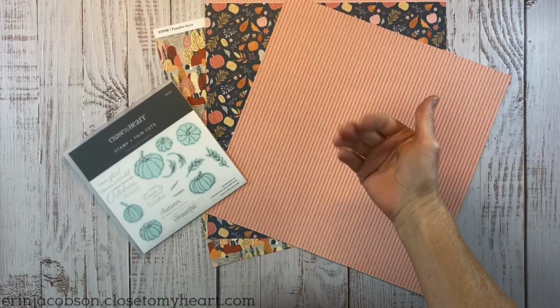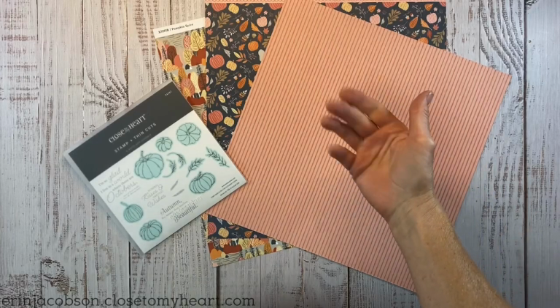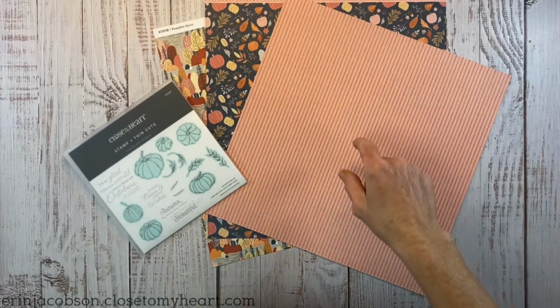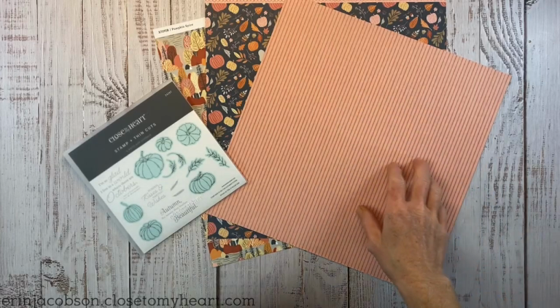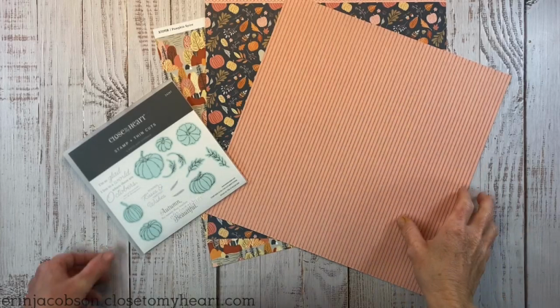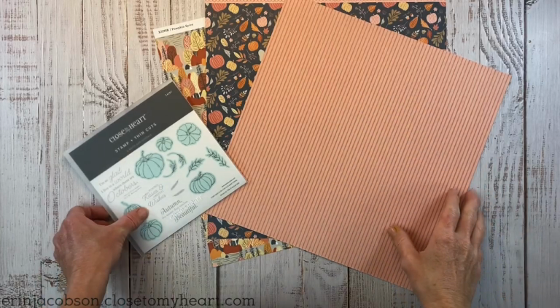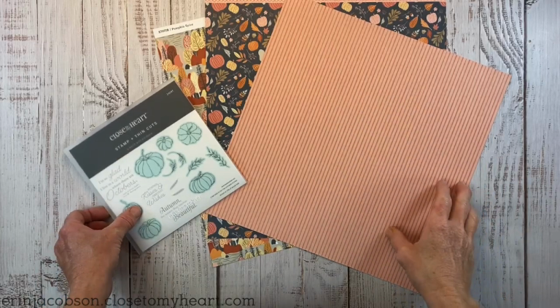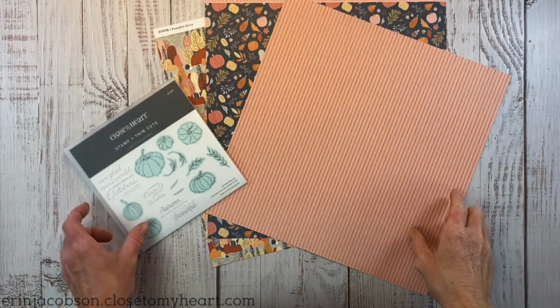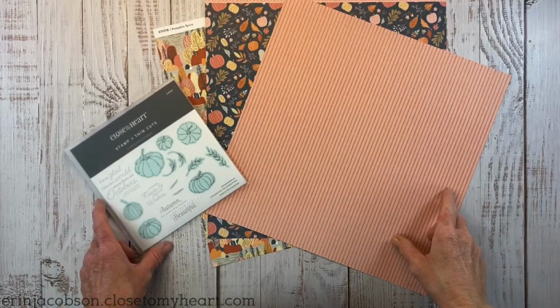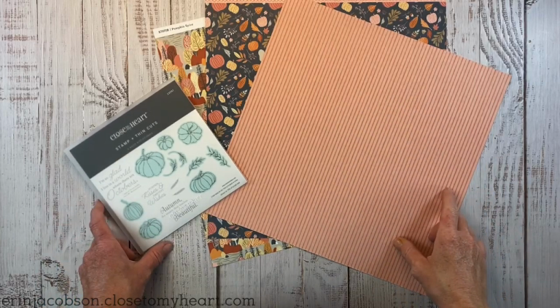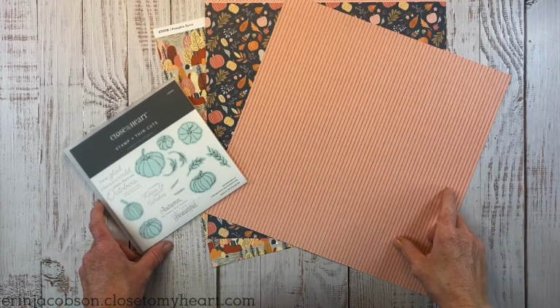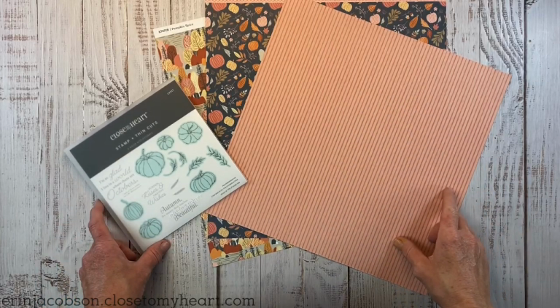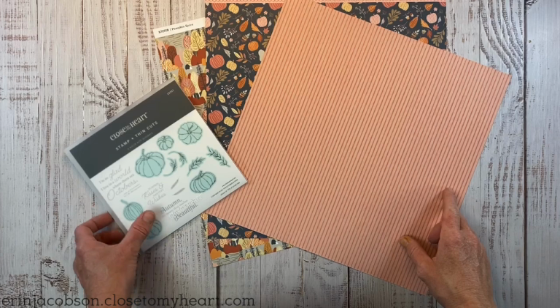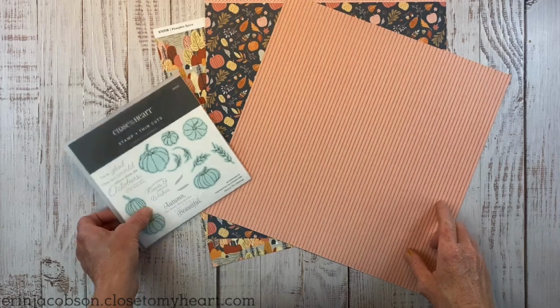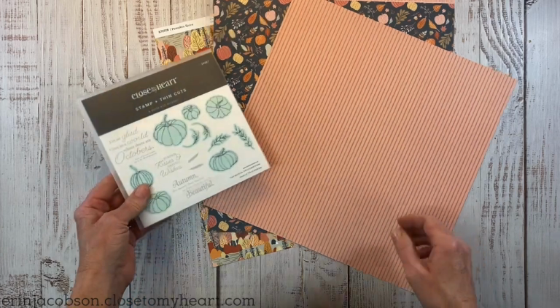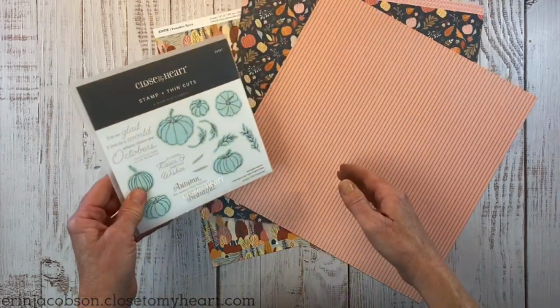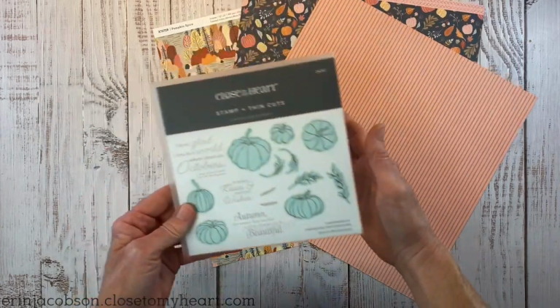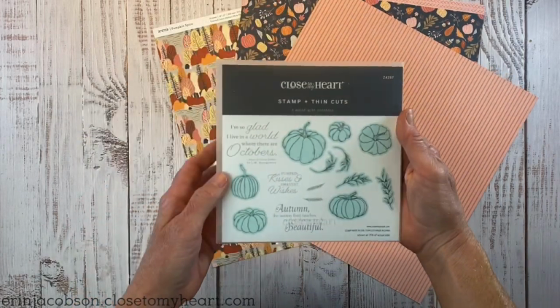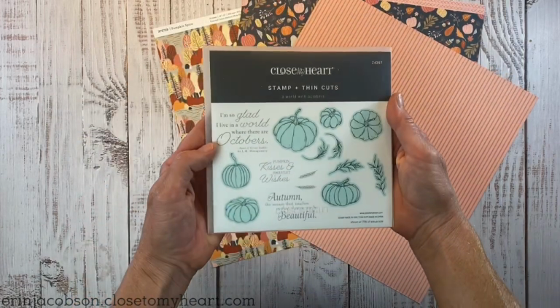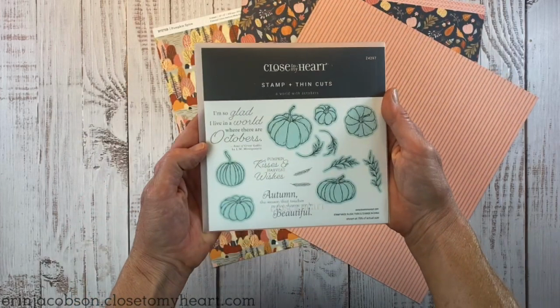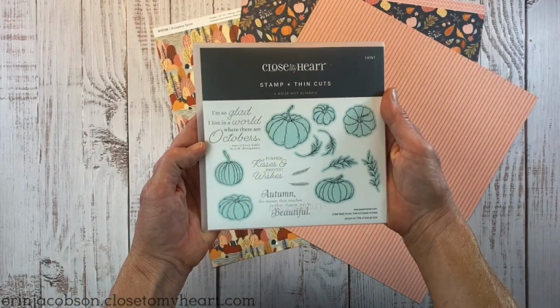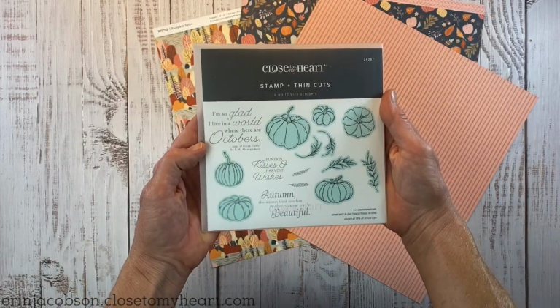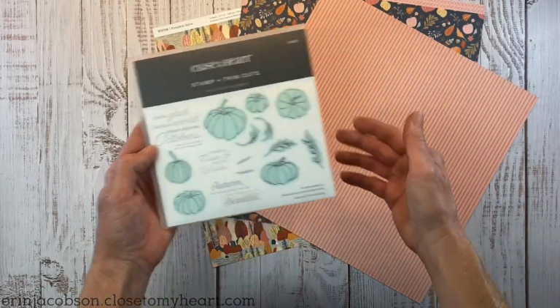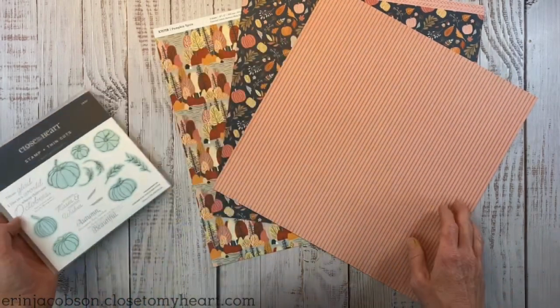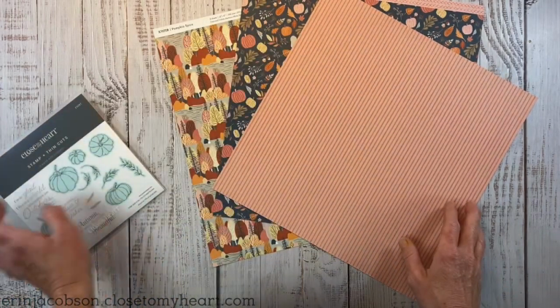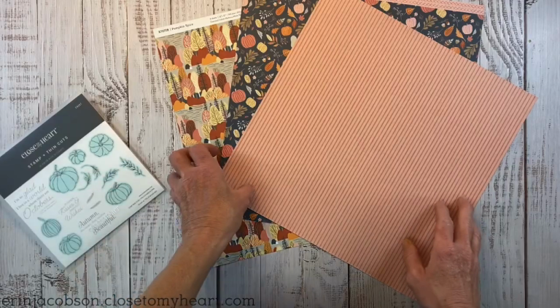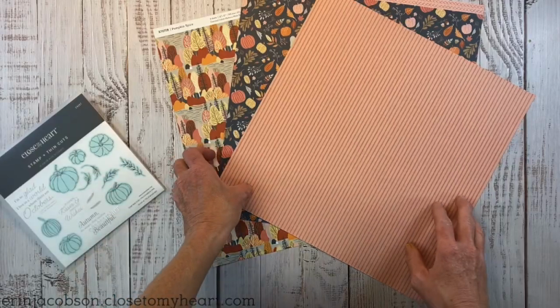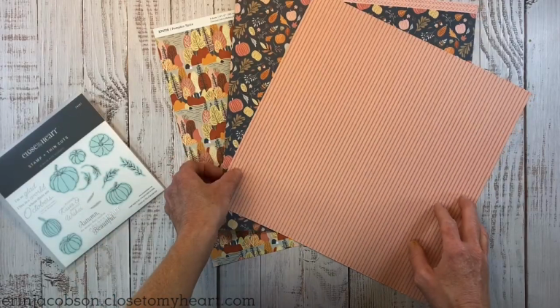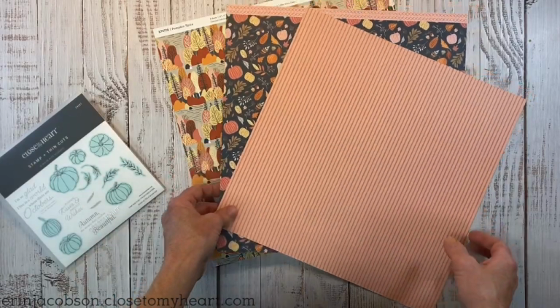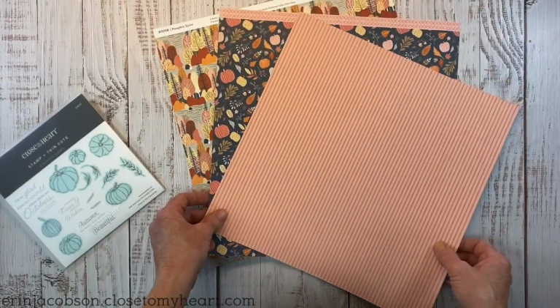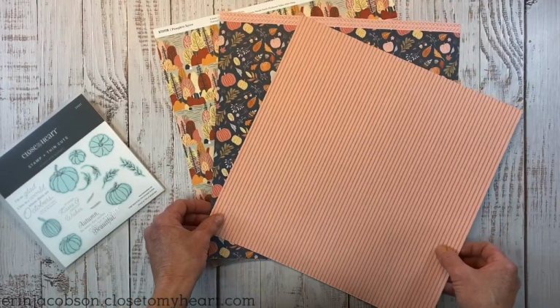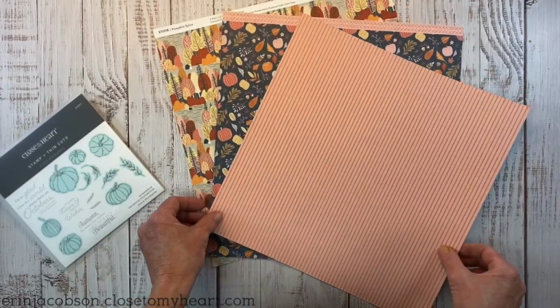Hey there, guys, welcome back to my channel Crafty Concepts with Erin. If you love scrapbooking, stick around because we're going to make a fun layout featuring this stamp set titled A World with Octobers and the Pumpkin Spice paper collection.